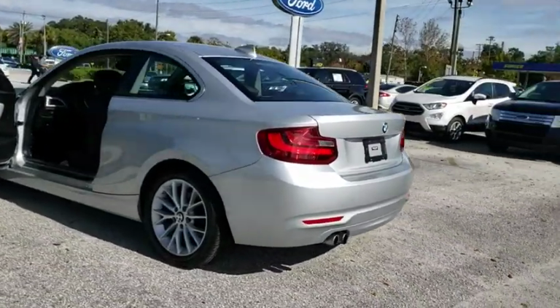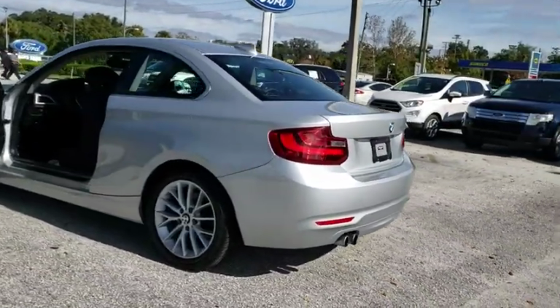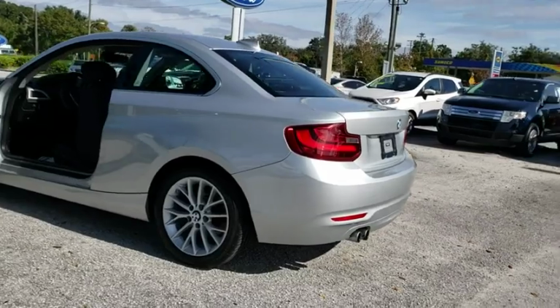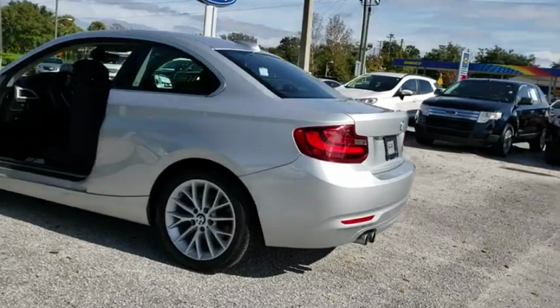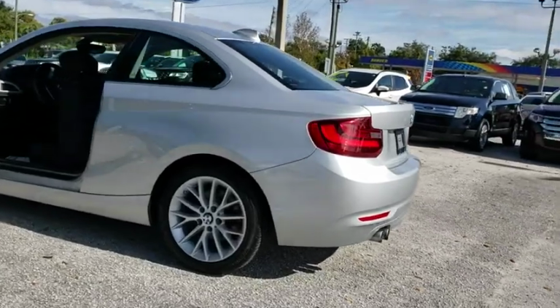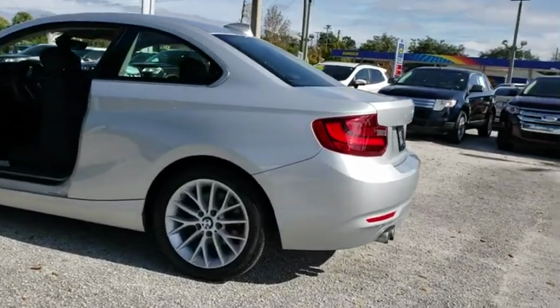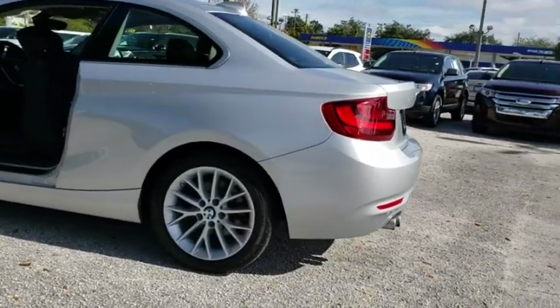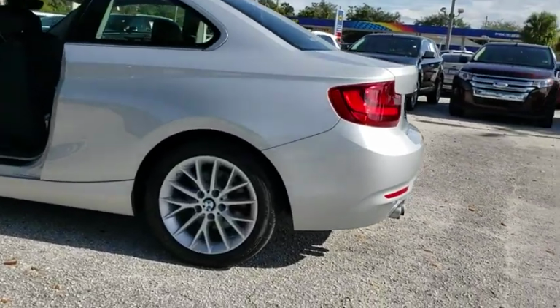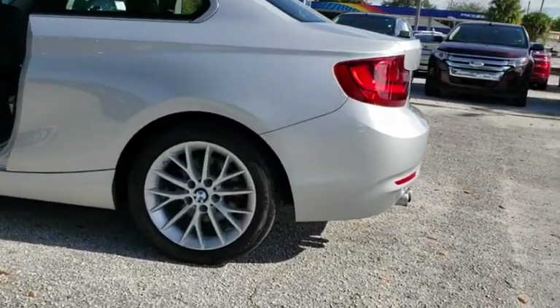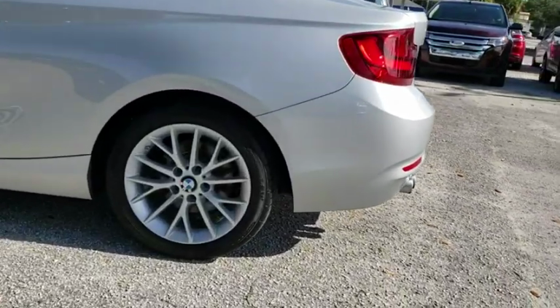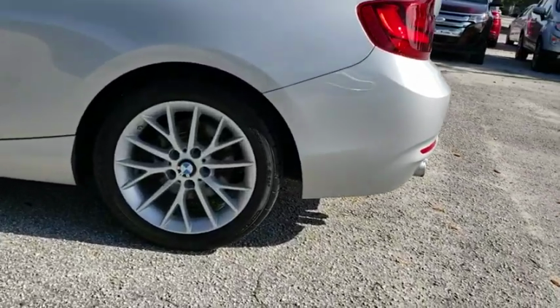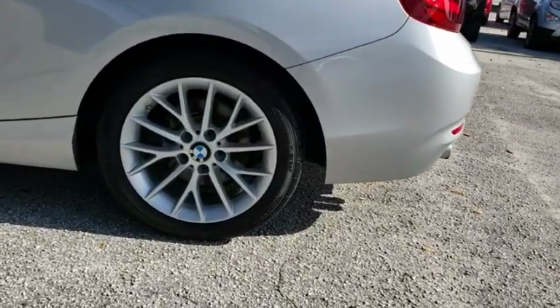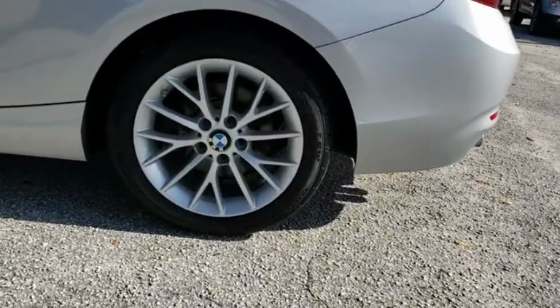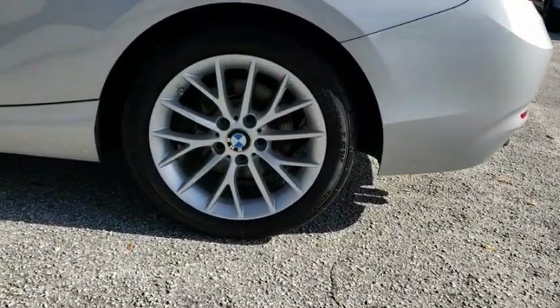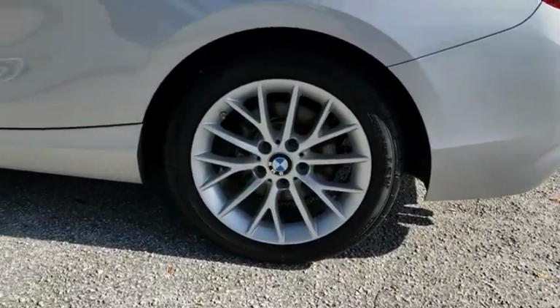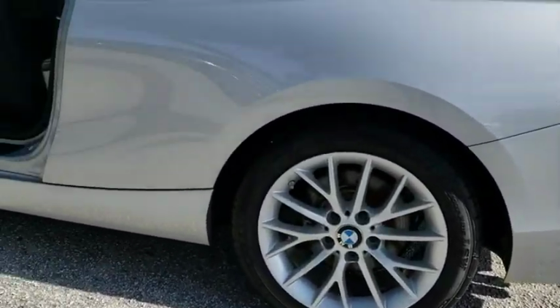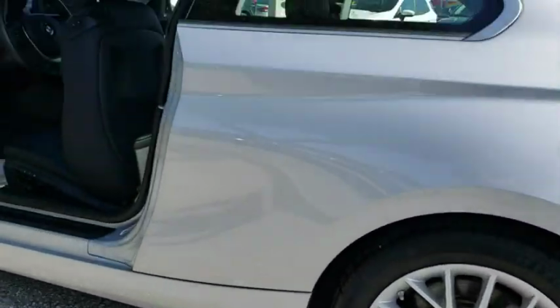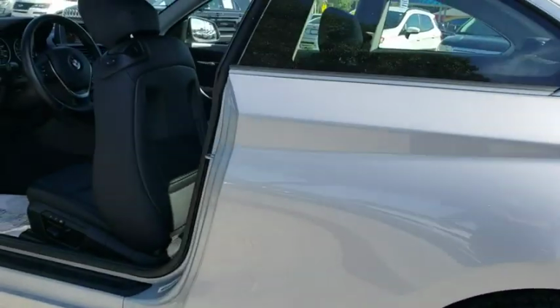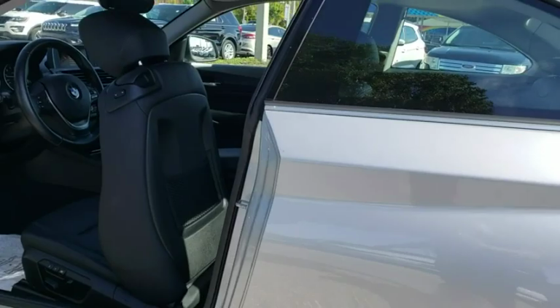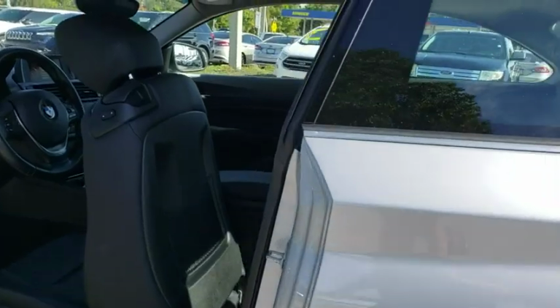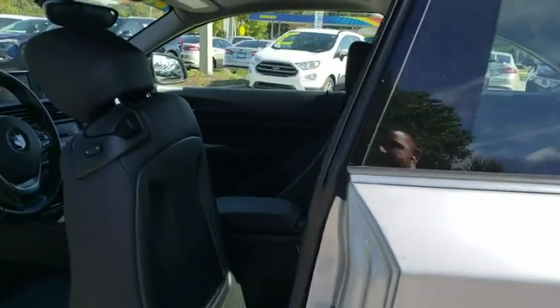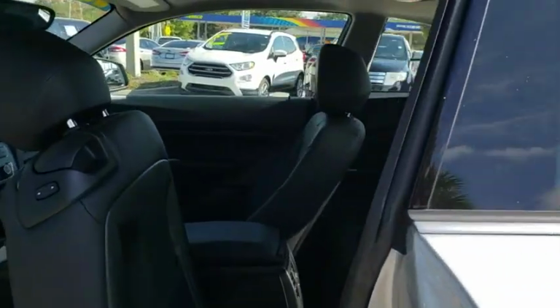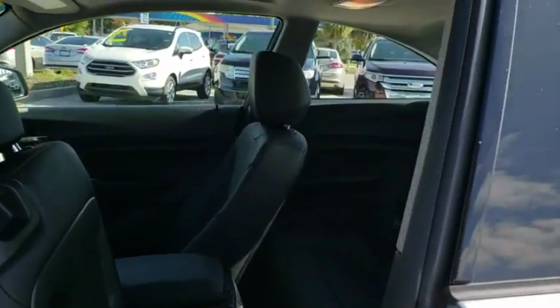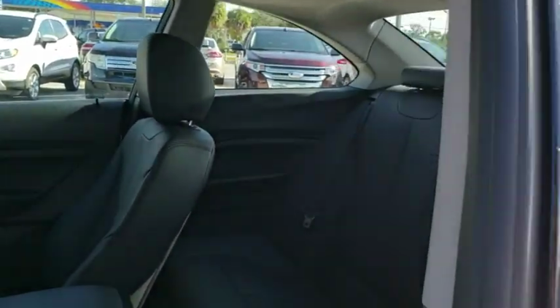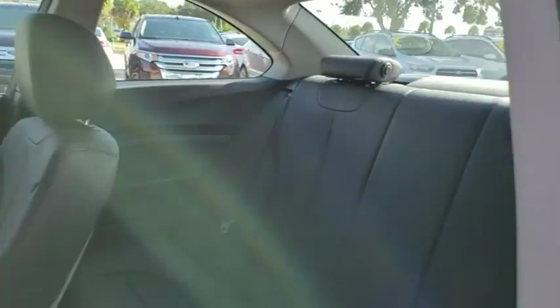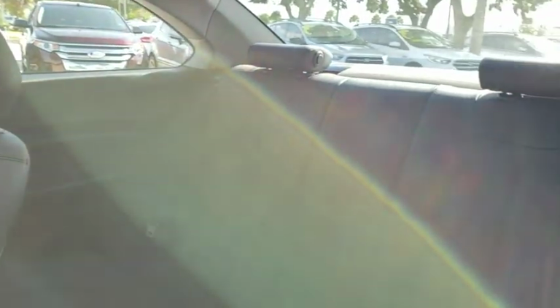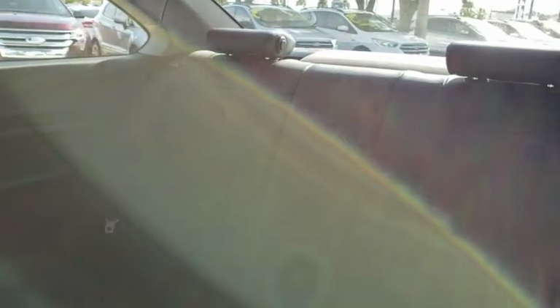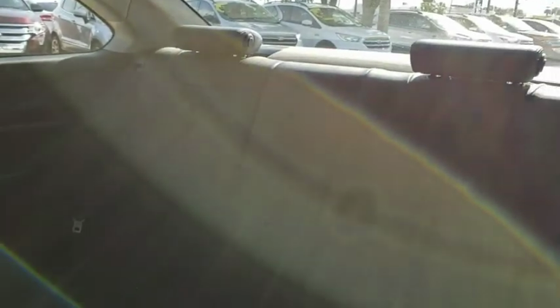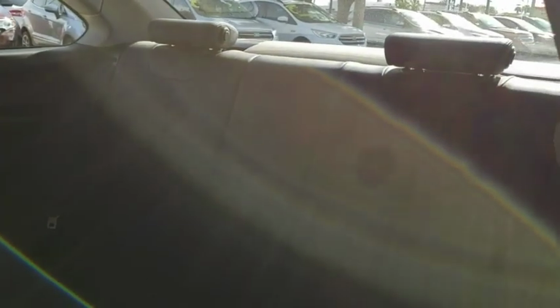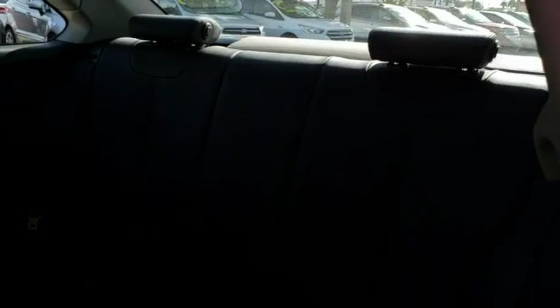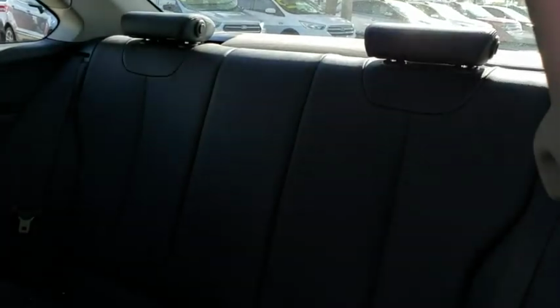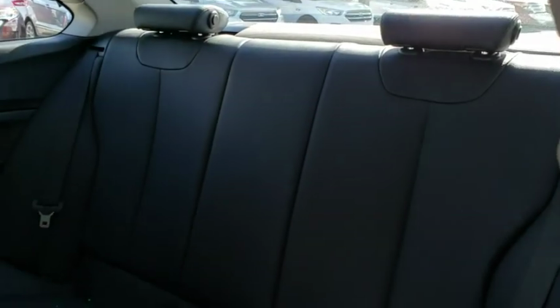Traction control. Dual airbags. Leather-wrapped steering wheel. Power steering. Four-wheel disc brakes. Fog lights. CD player. Rear window defroster. Power windows.